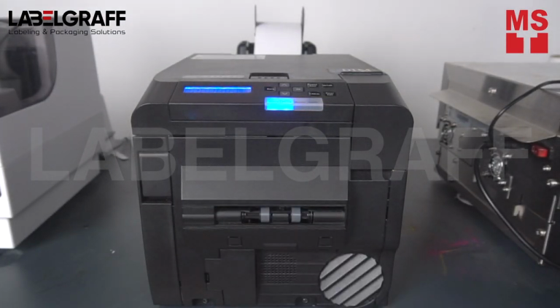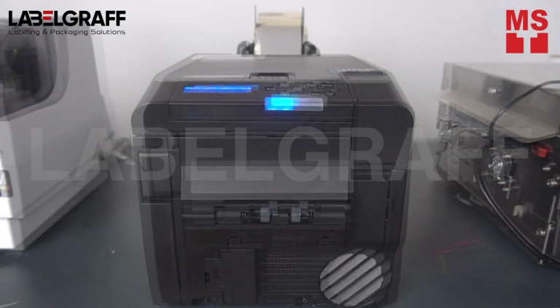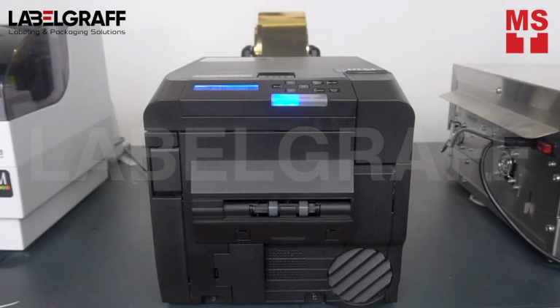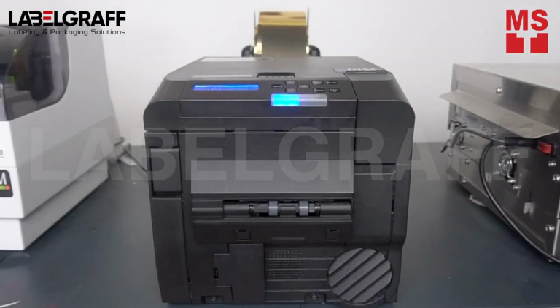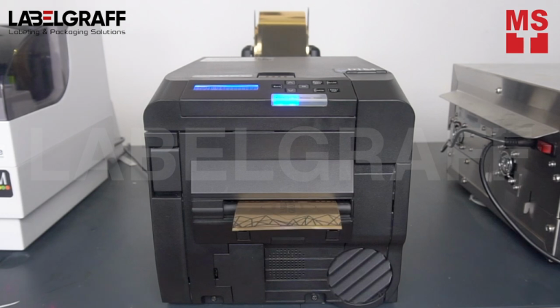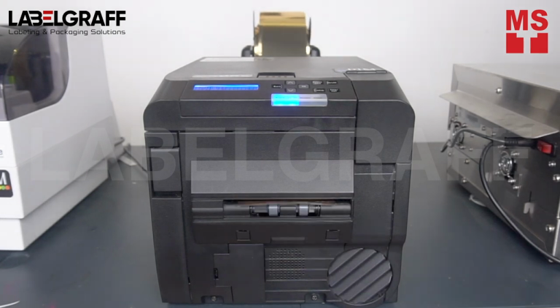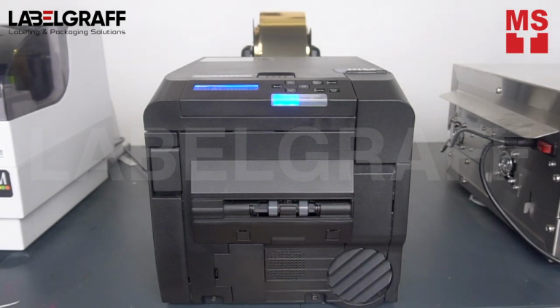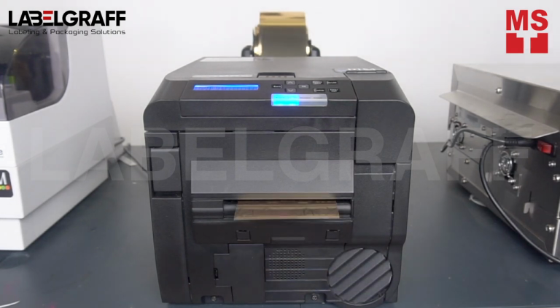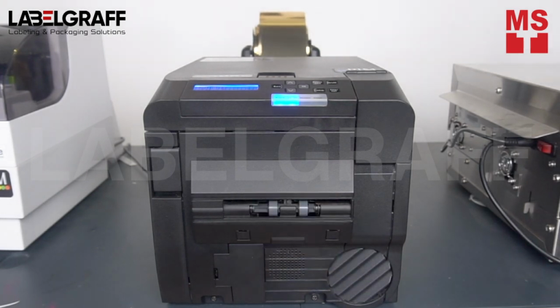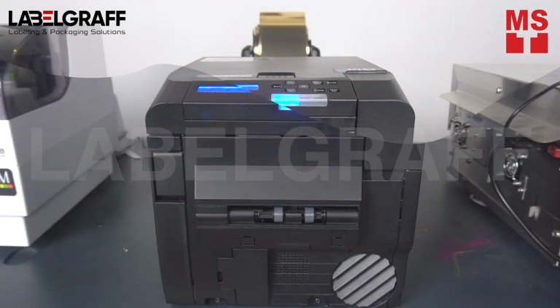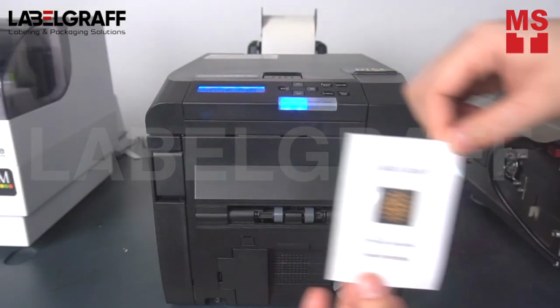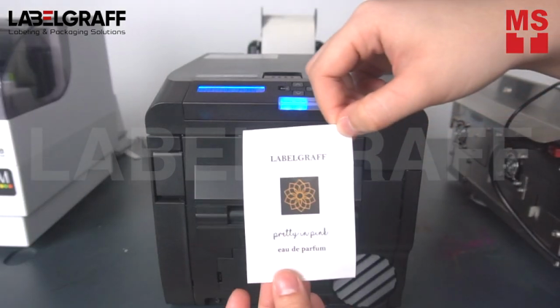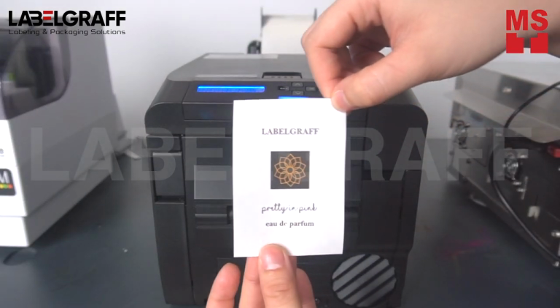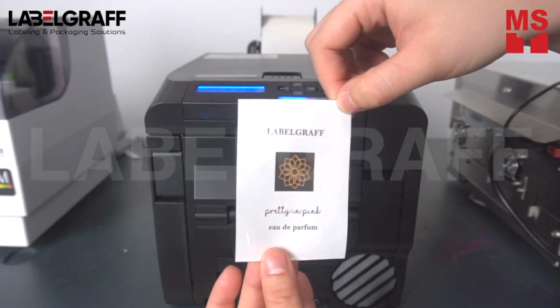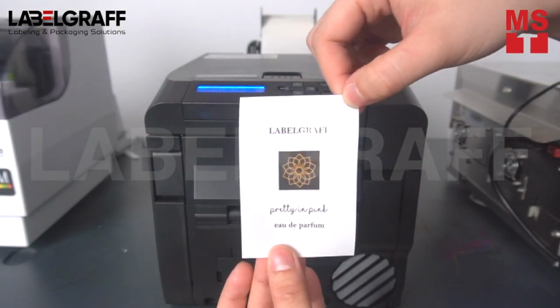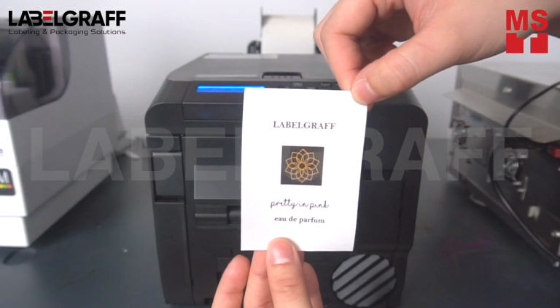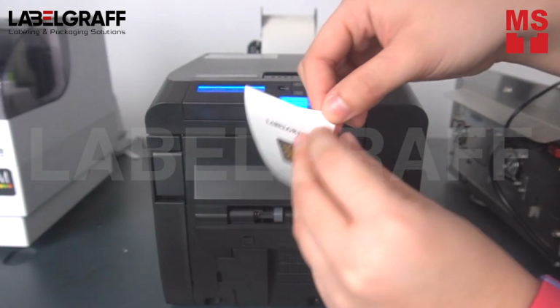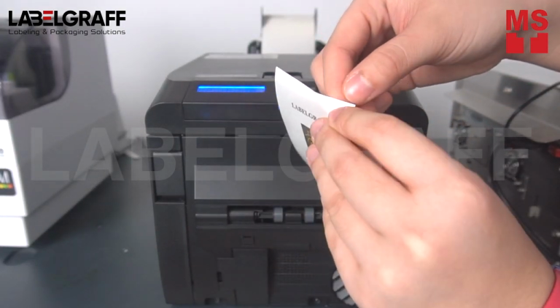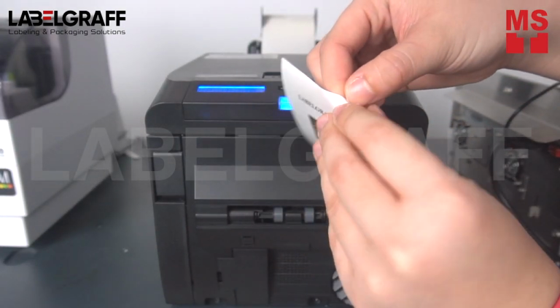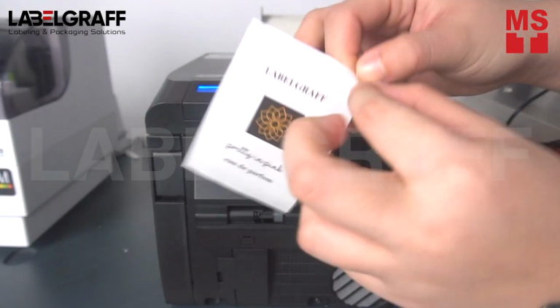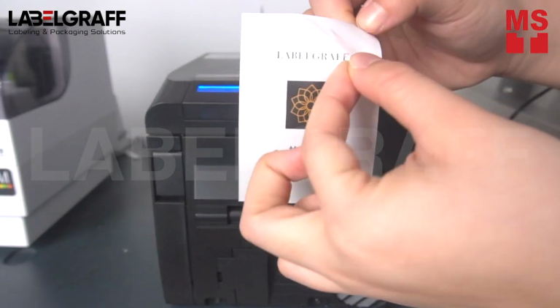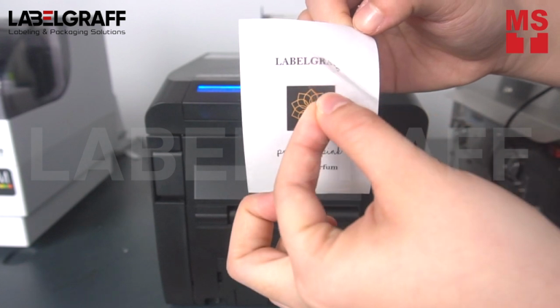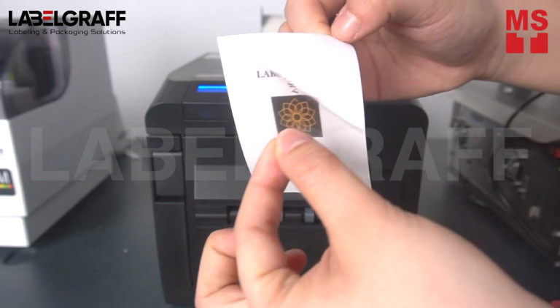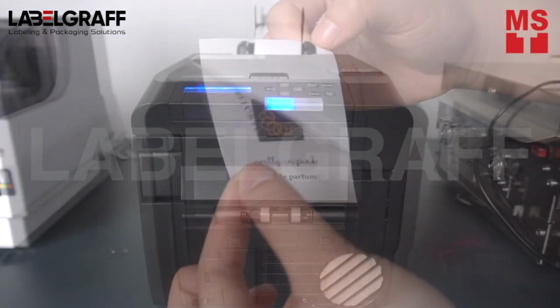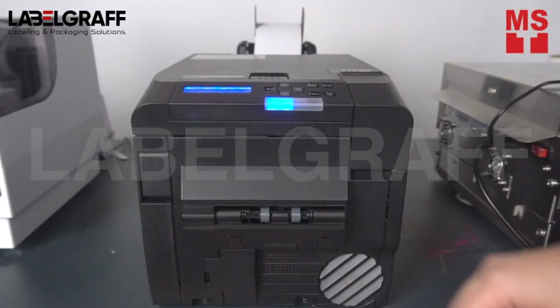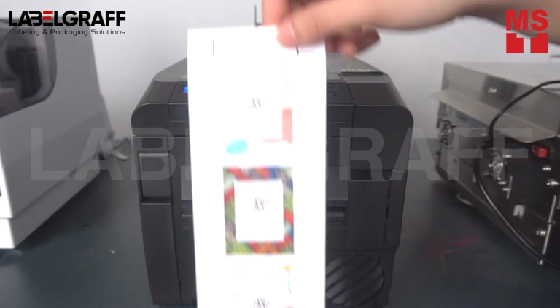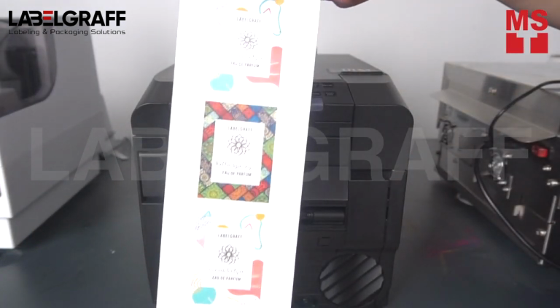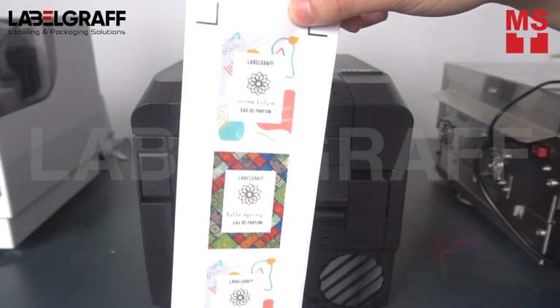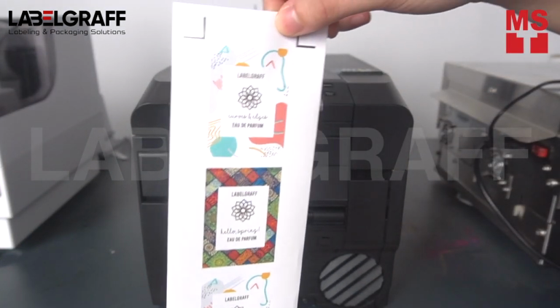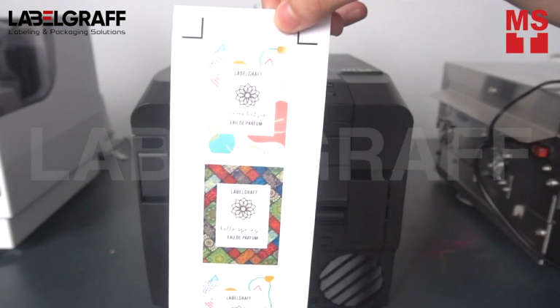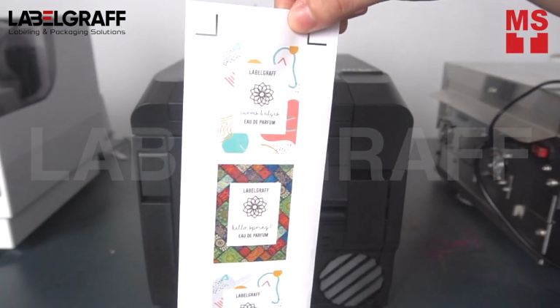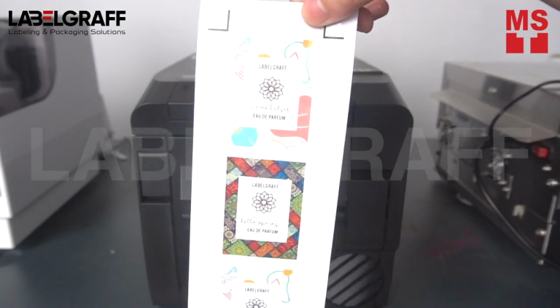CX86E can print on a wide variety of materials, so it's very cost-effective. You can print in transparent, gold, silver, durable, gloss or matte, and paper materials that allow flexibility in your design.